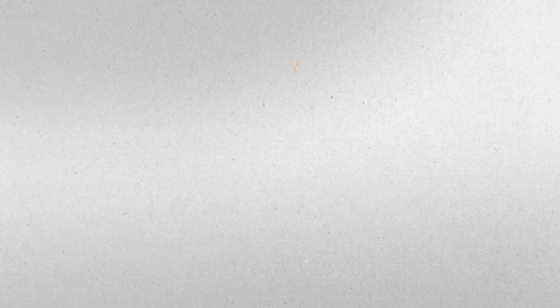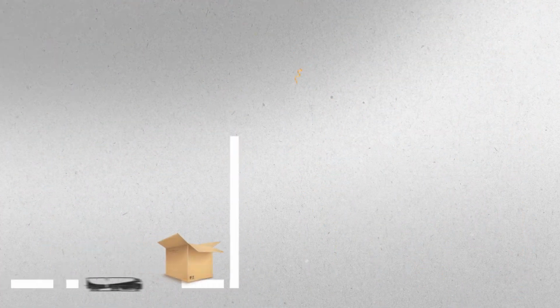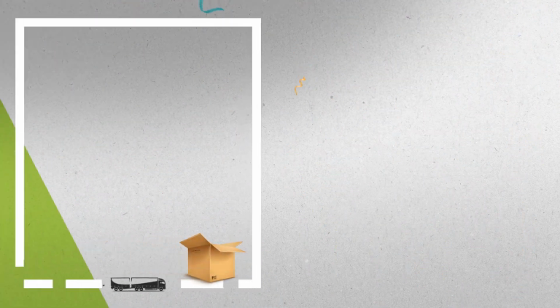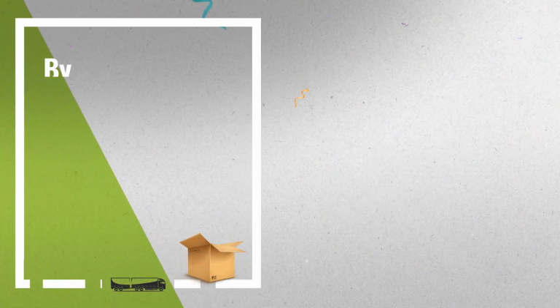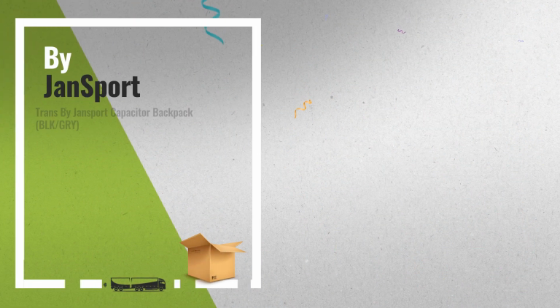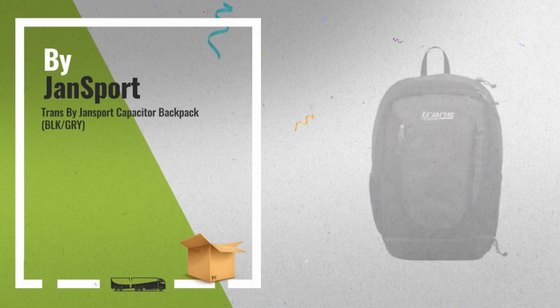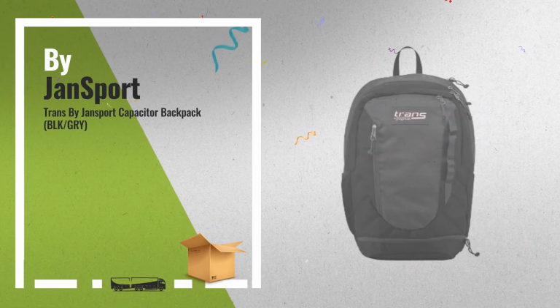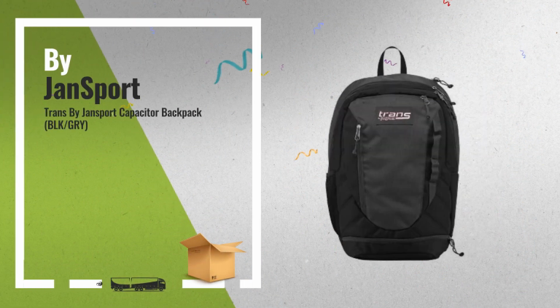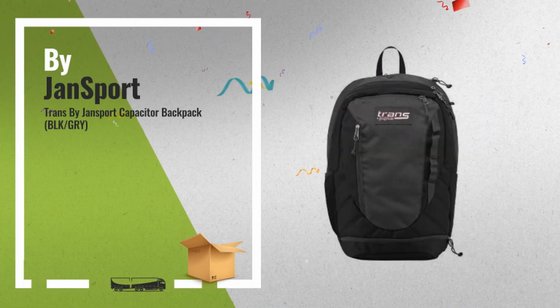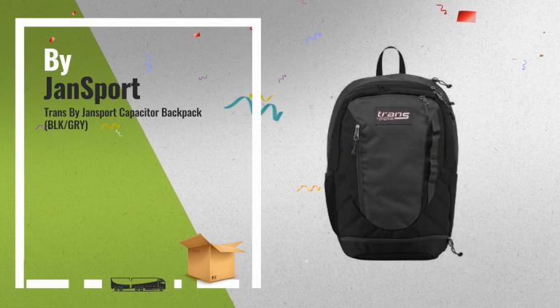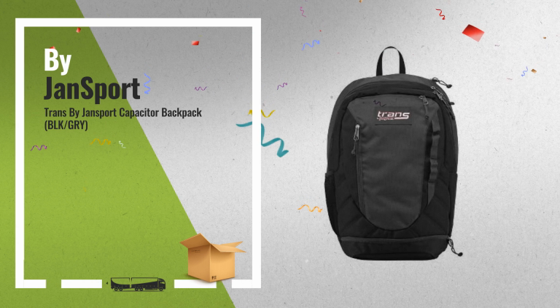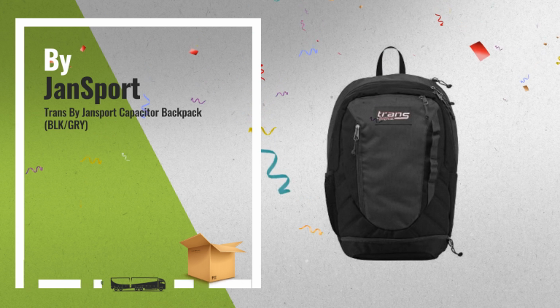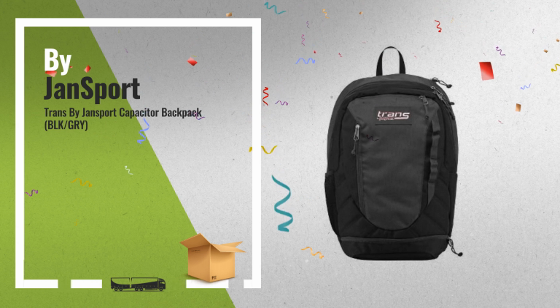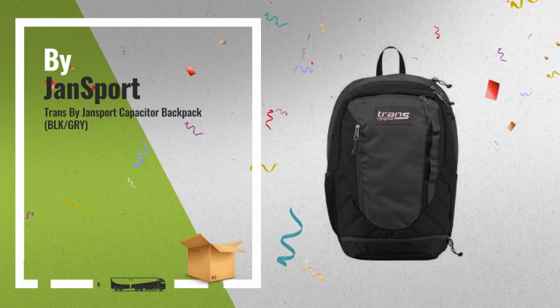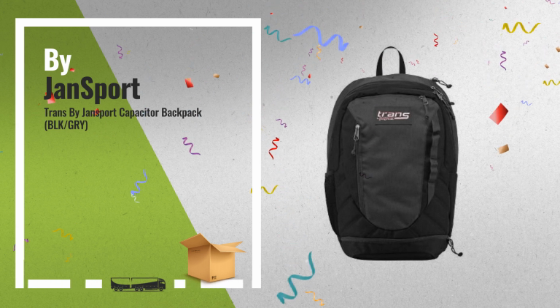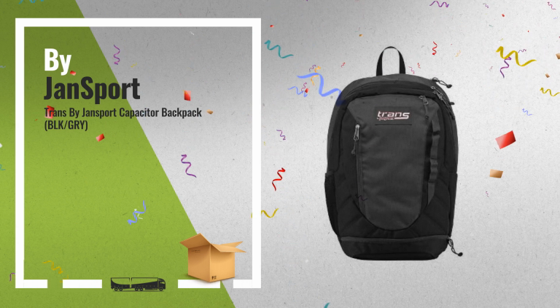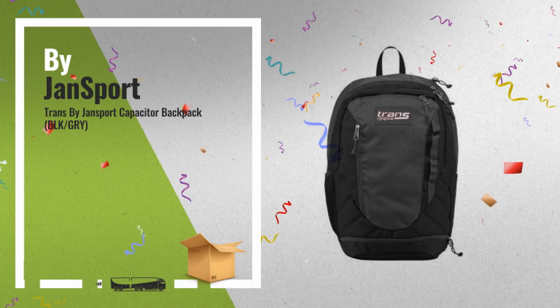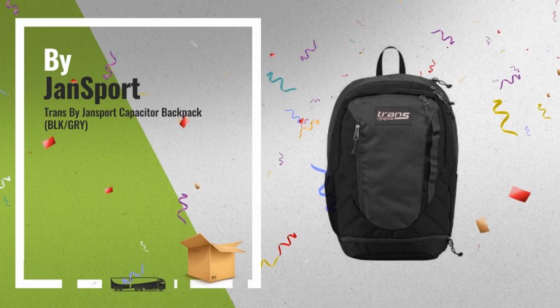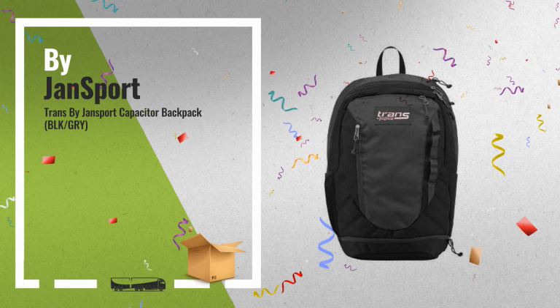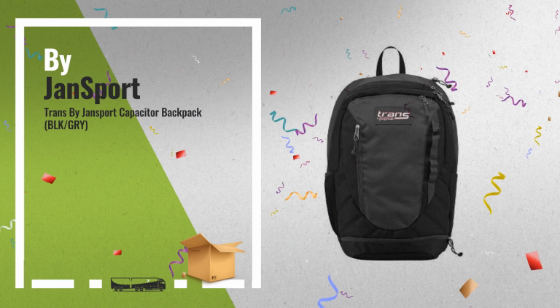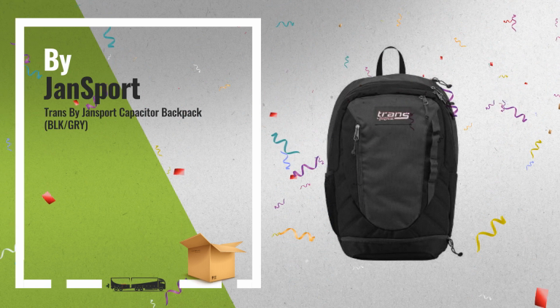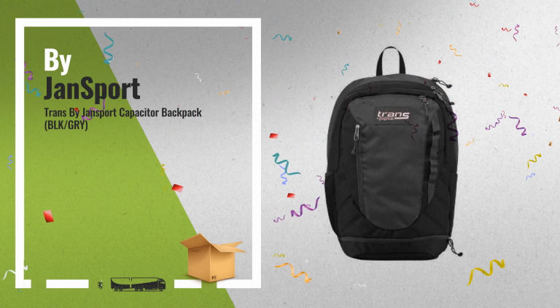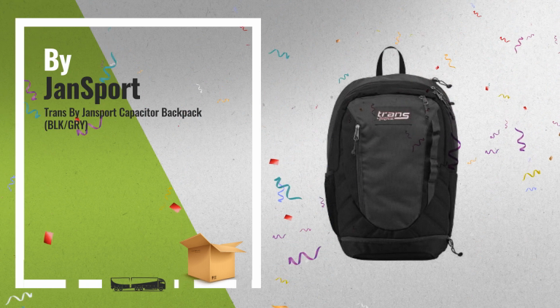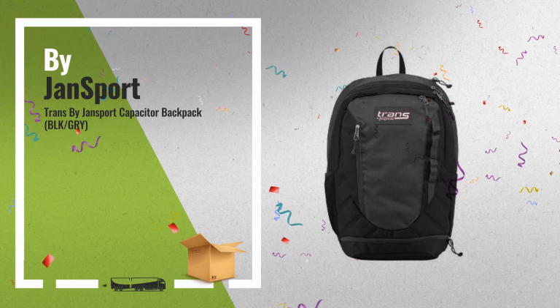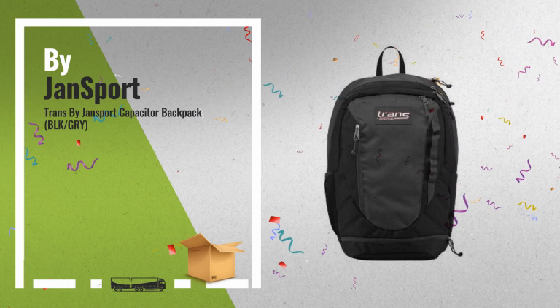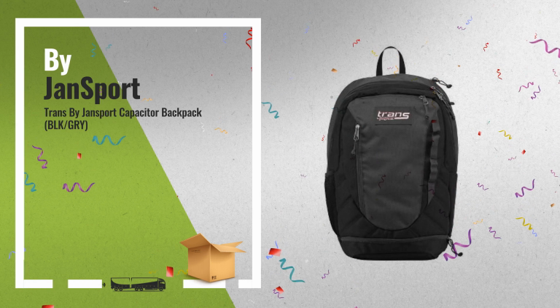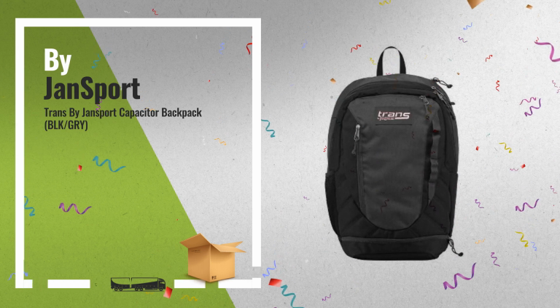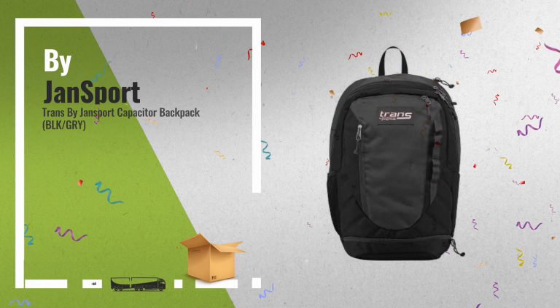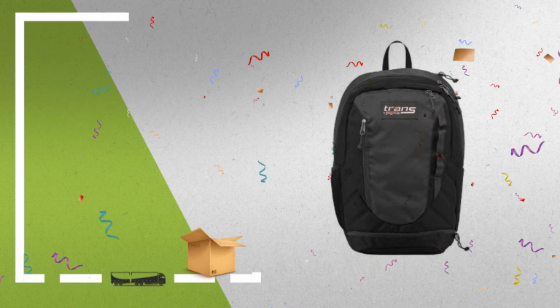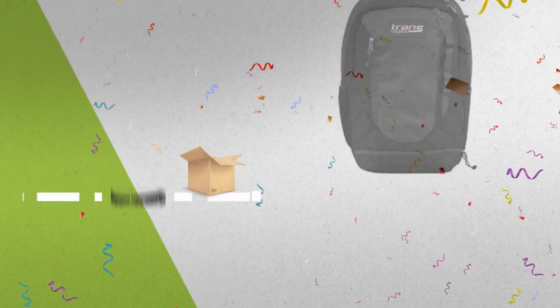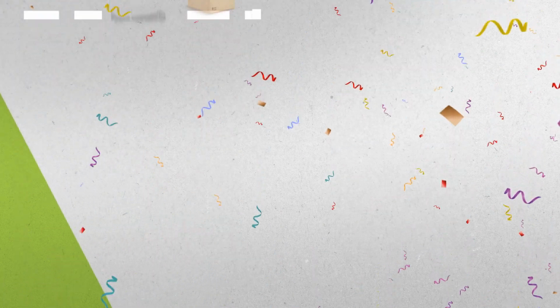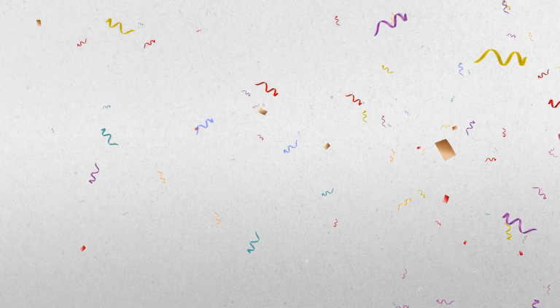Number 4: This super nice Jansport Capacitor Backpack is black and gray, includes three main compartments with zipper closure and 2410 cubic inches of storage.